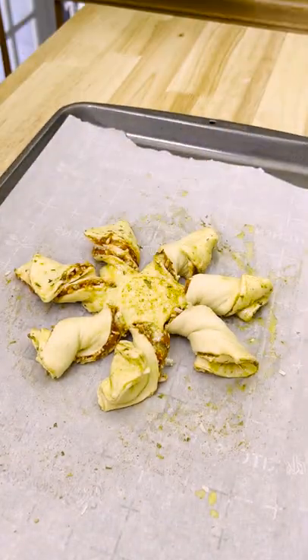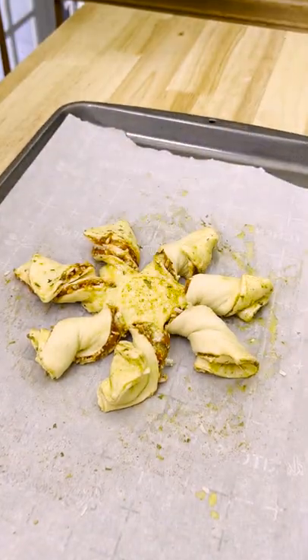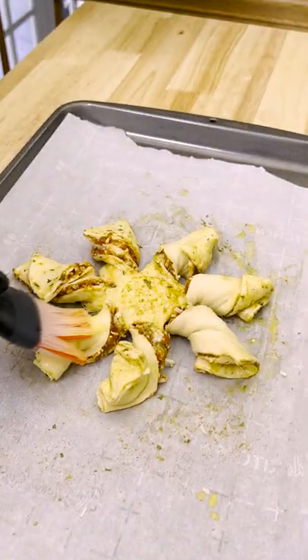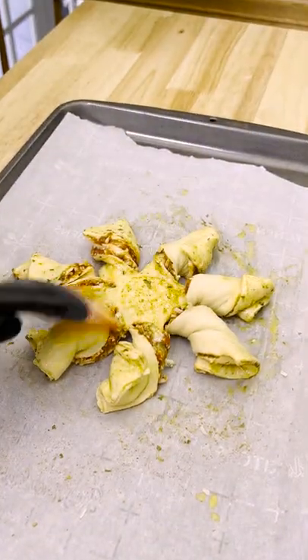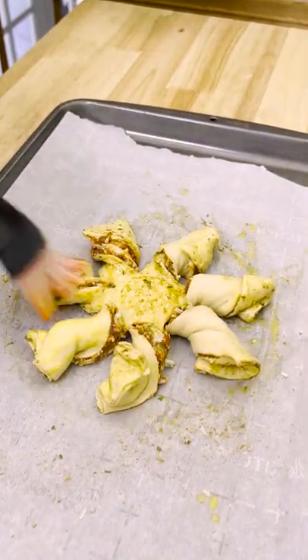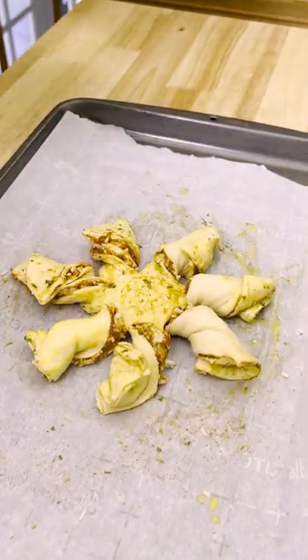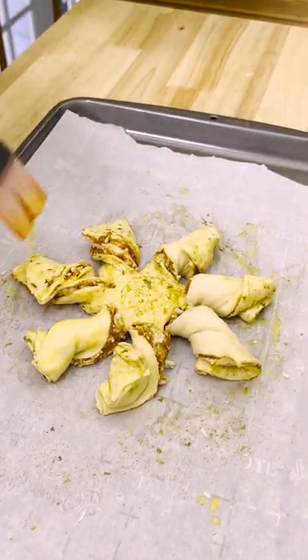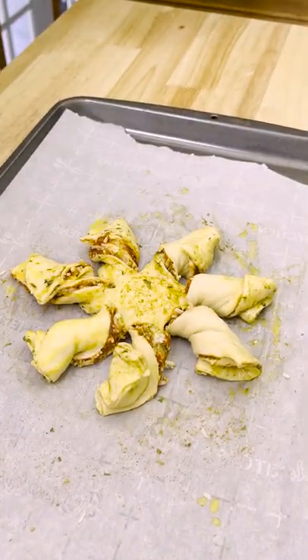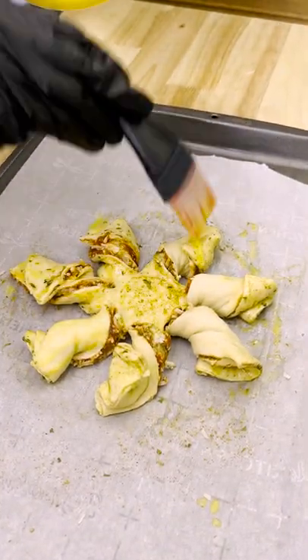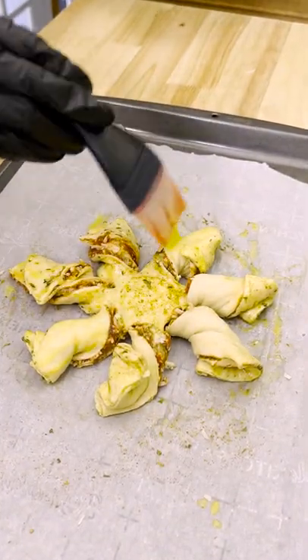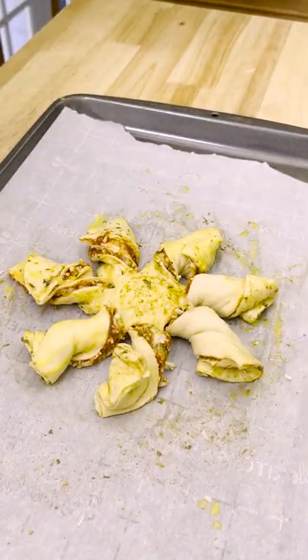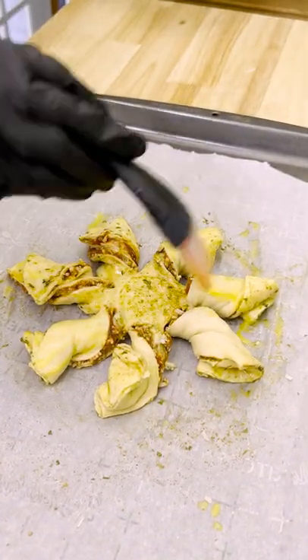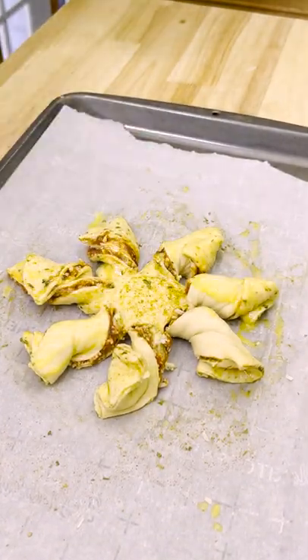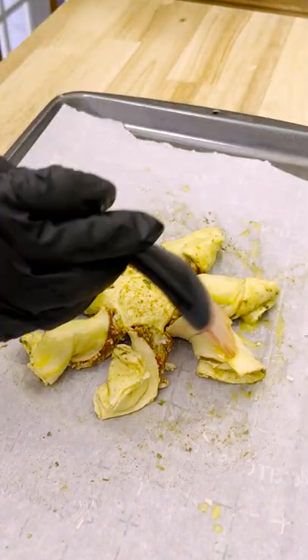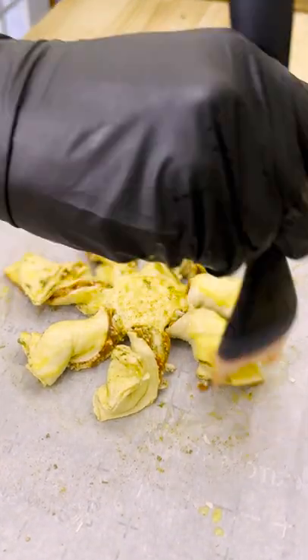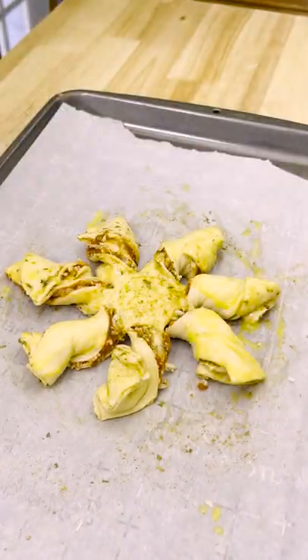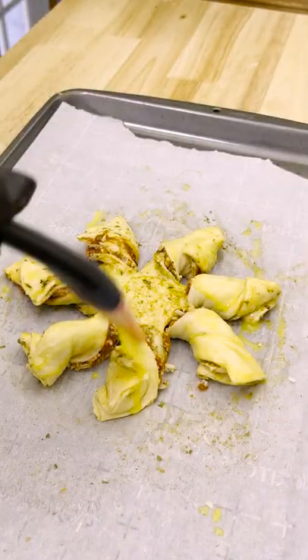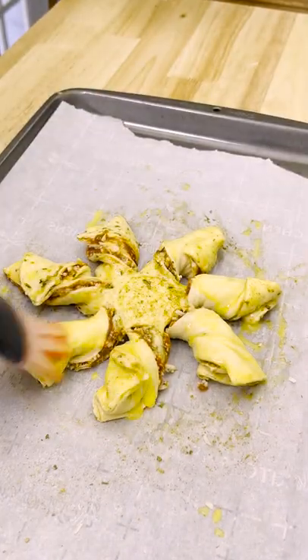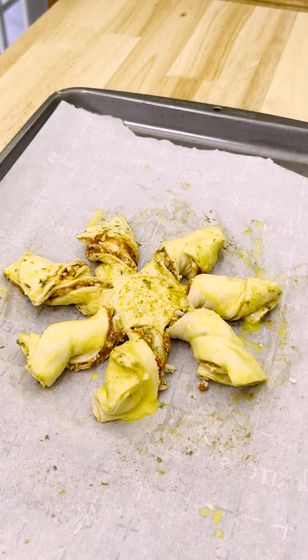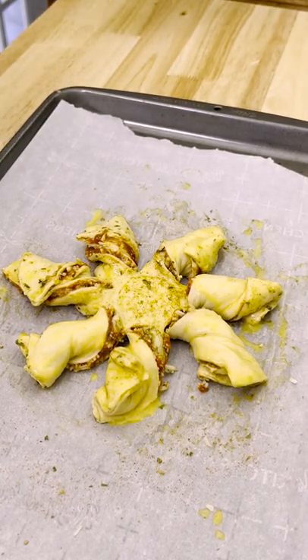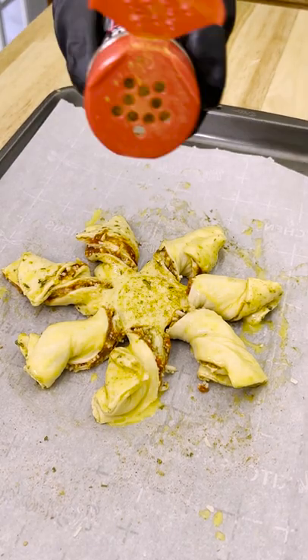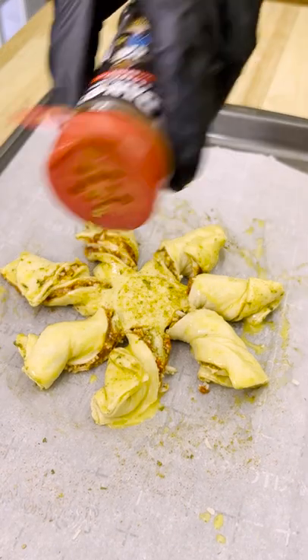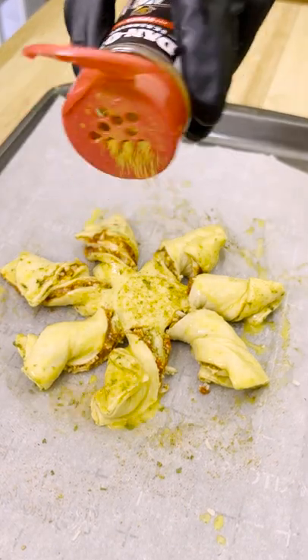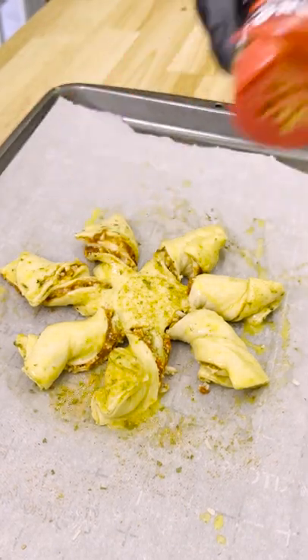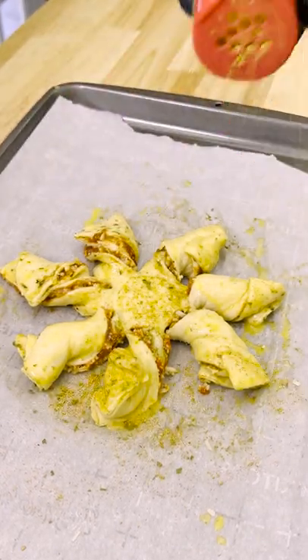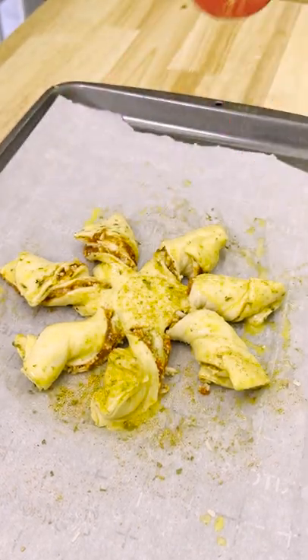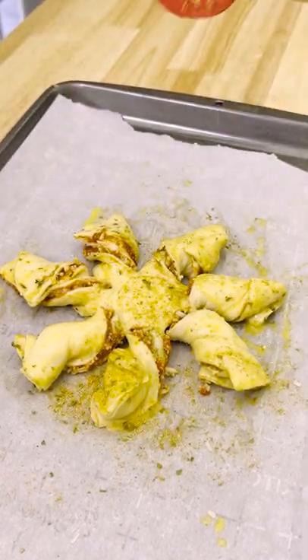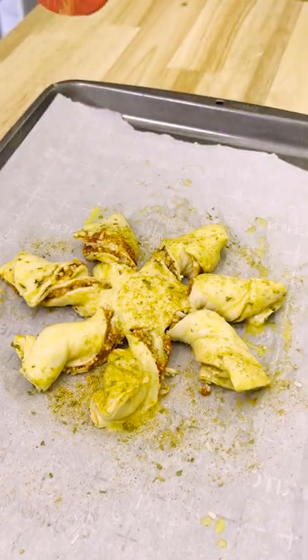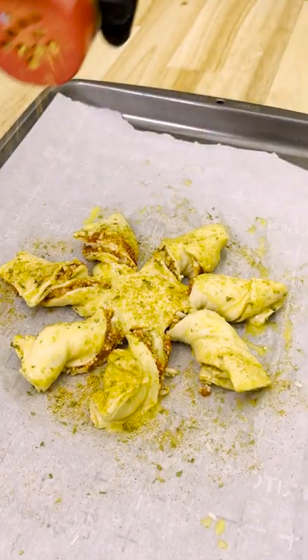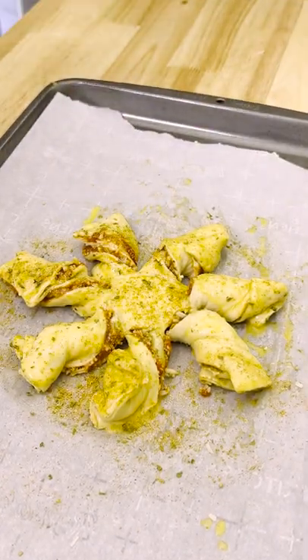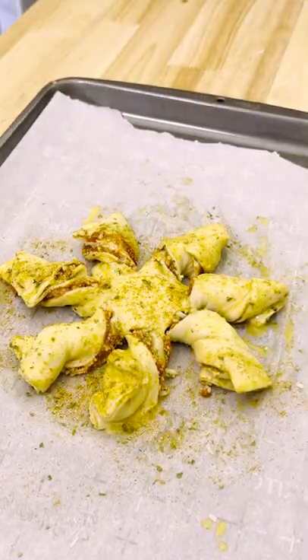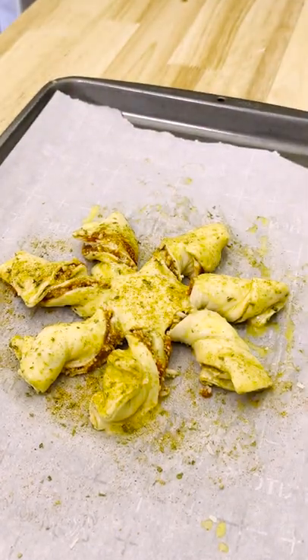Now is when you'll brush with the egg wash and sprinkle with spicy Danos. Although doing this twice like I did shouldn't hurt, but you'll end up with a dirty Danos bottle.